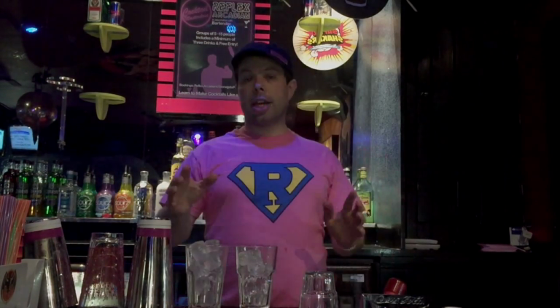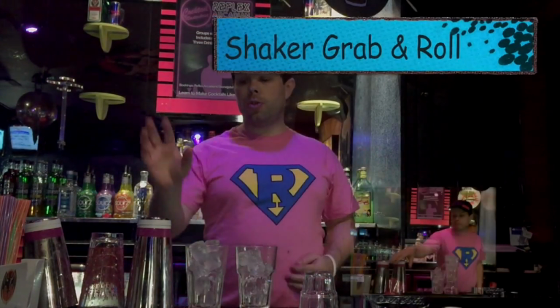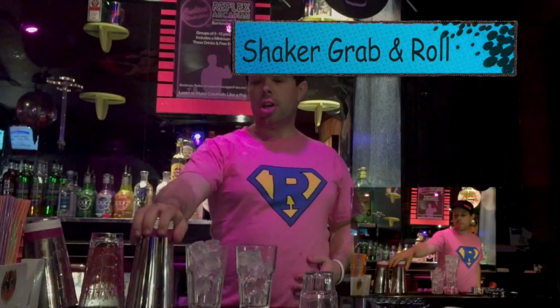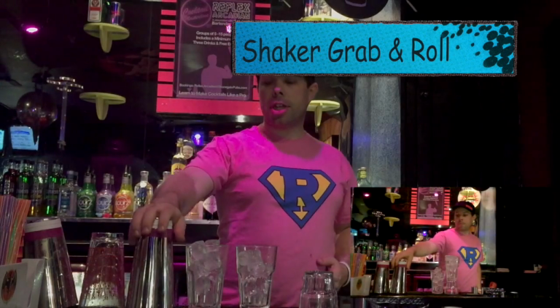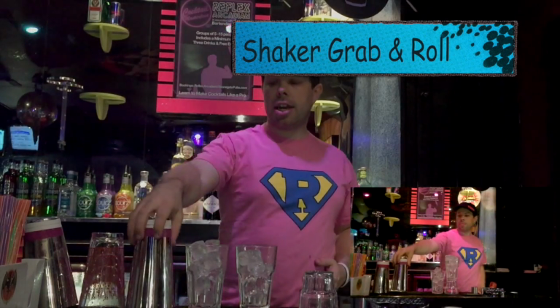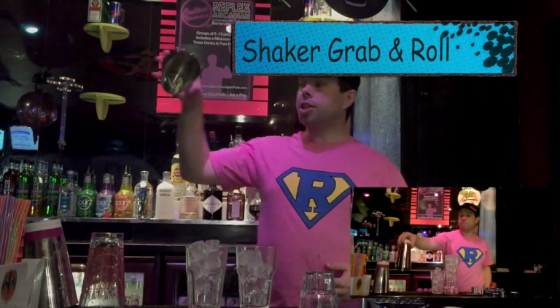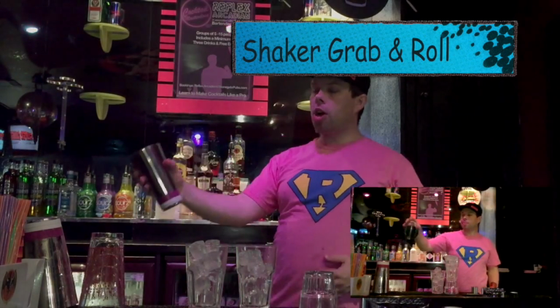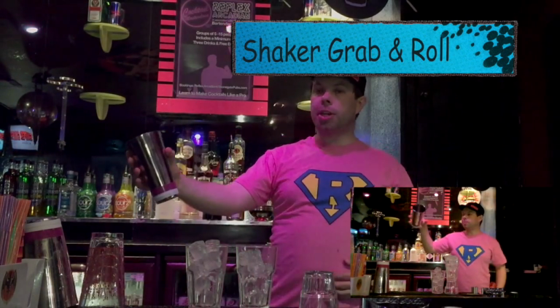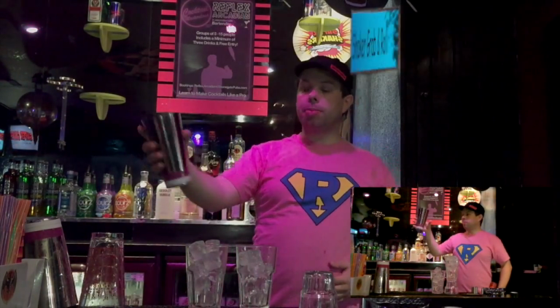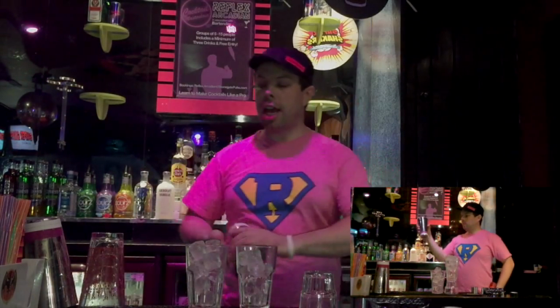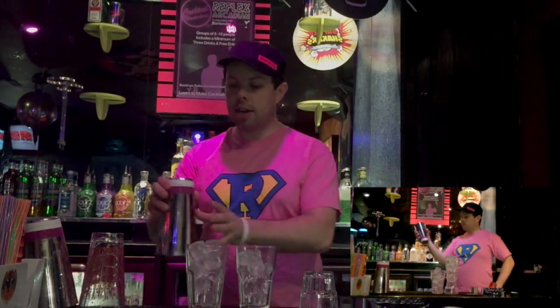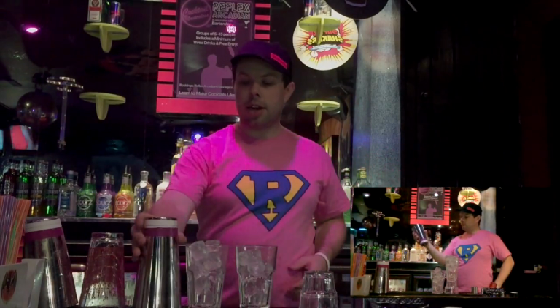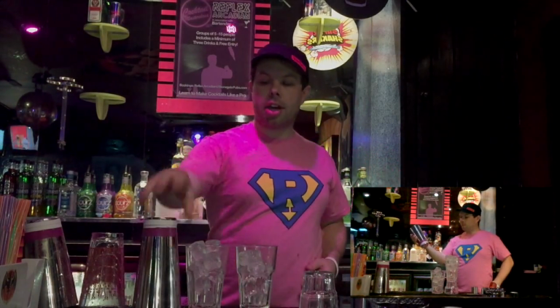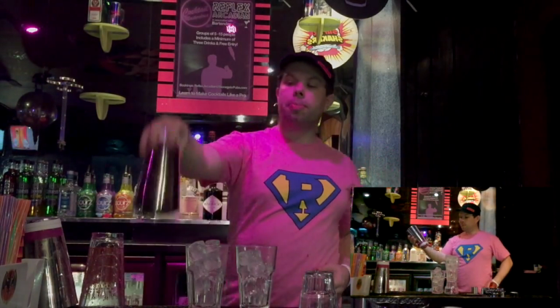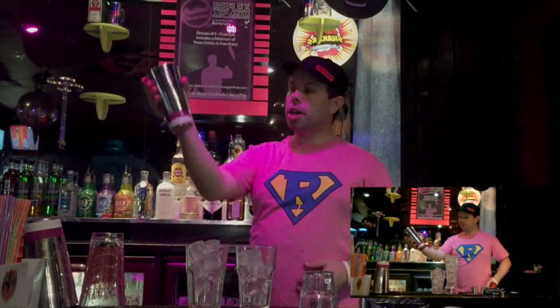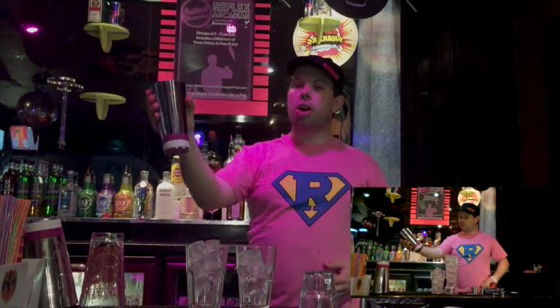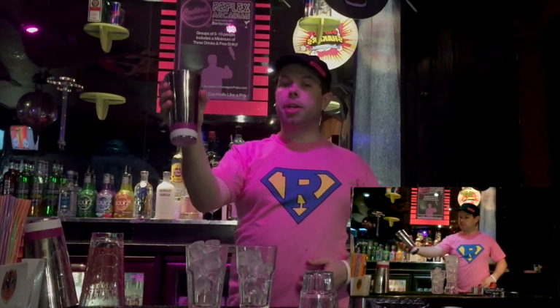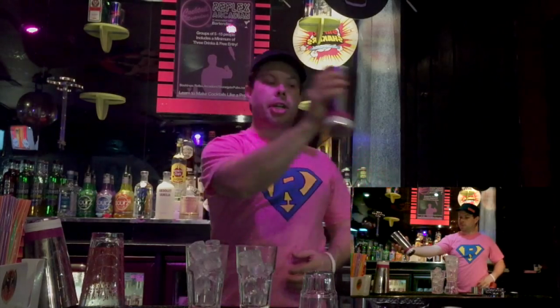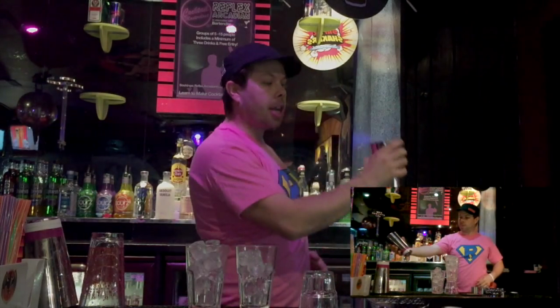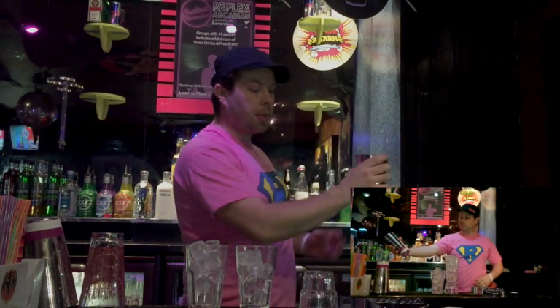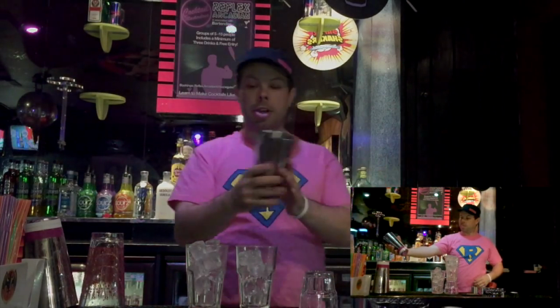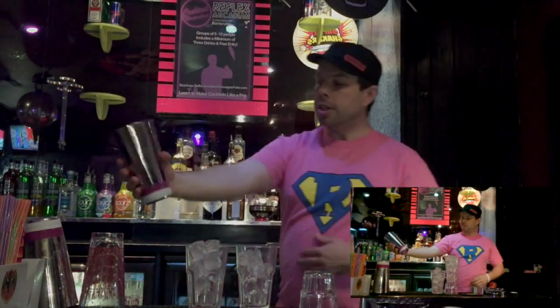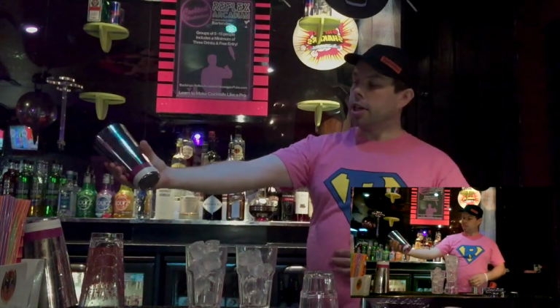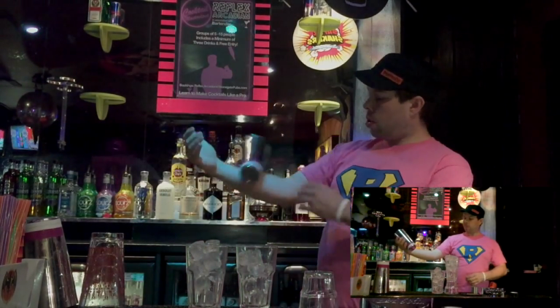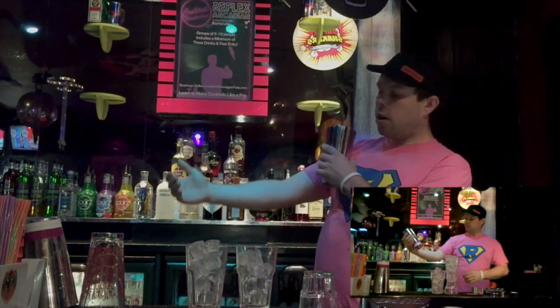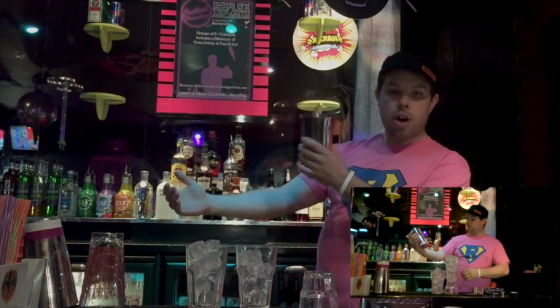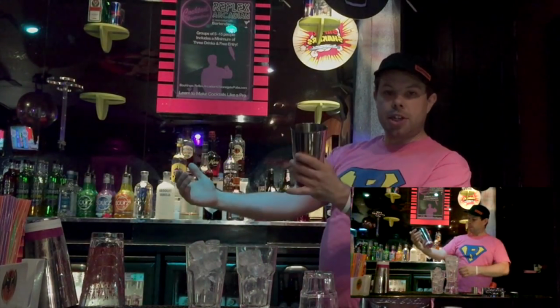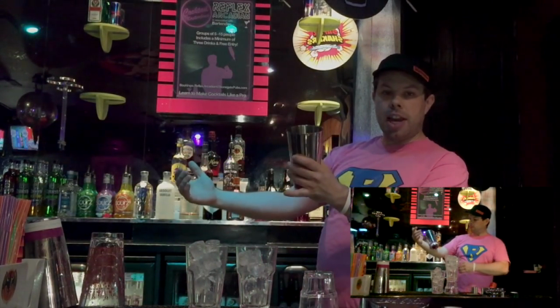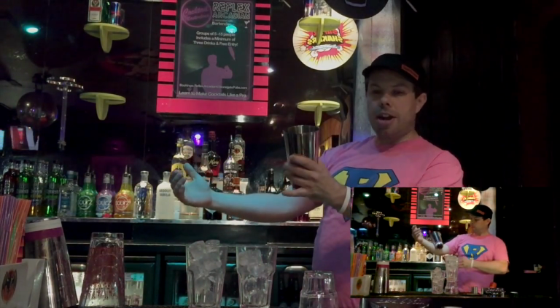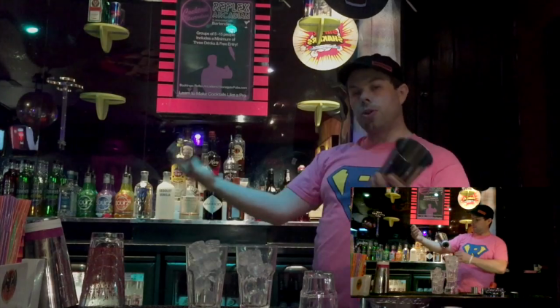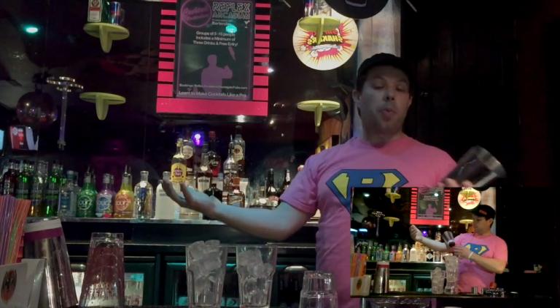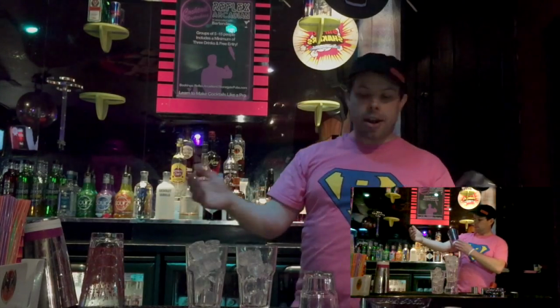Next move: grabbing the tin, just giving it half a spin as it comes into your hand, lifting it up from the bar, giving it half a spin and coming into your hand this way up. Then you roll it along your arm into your left hand, your weaker hand.